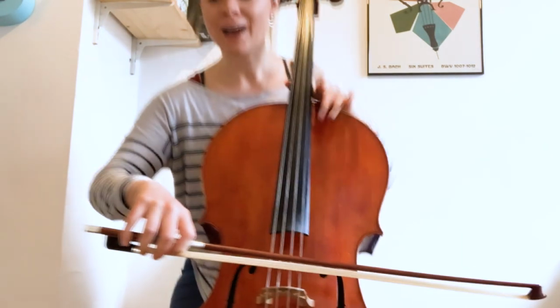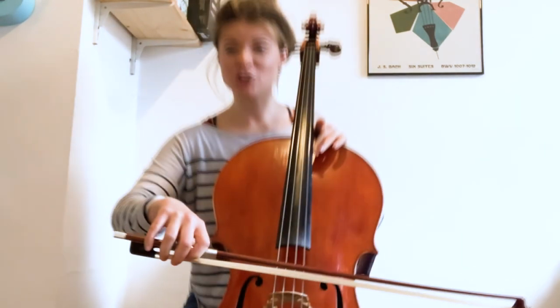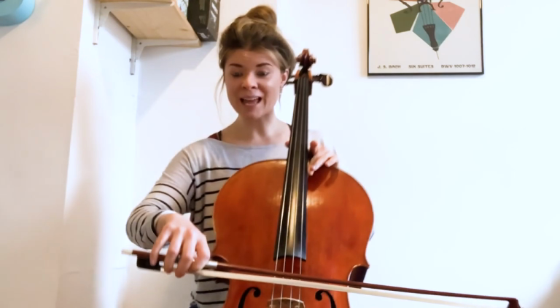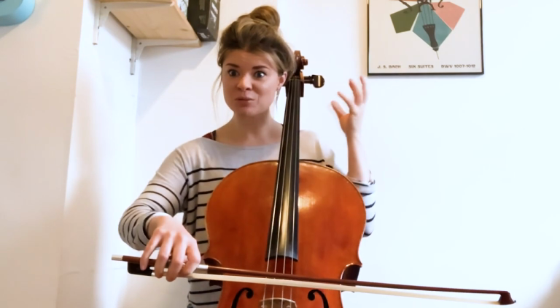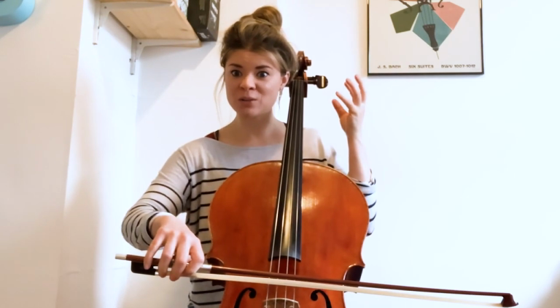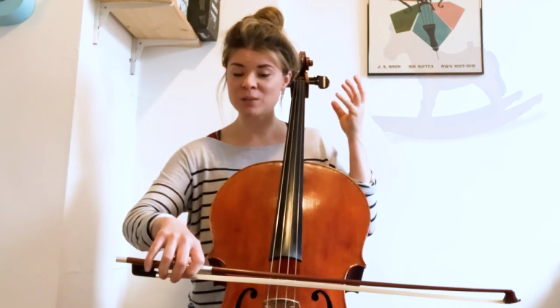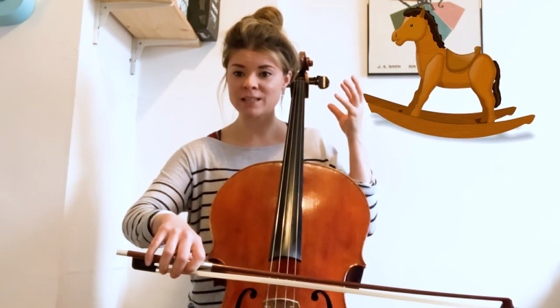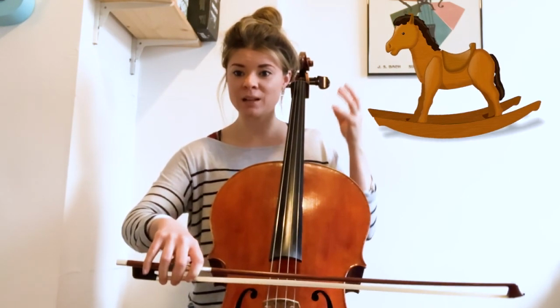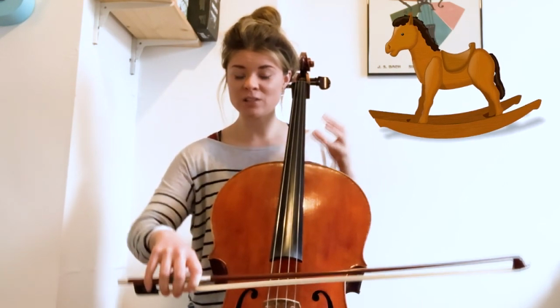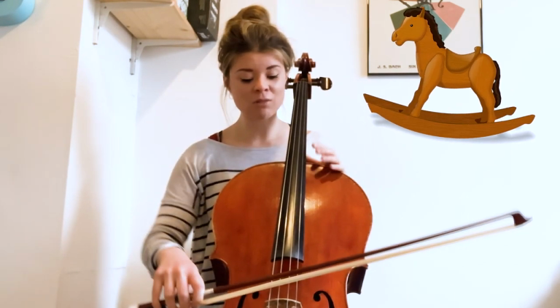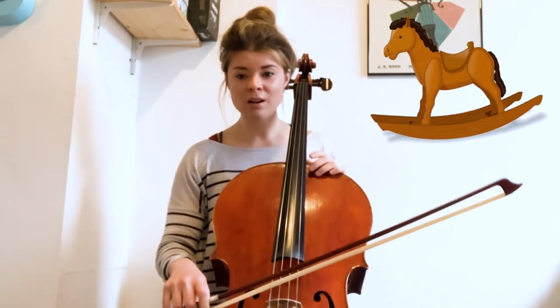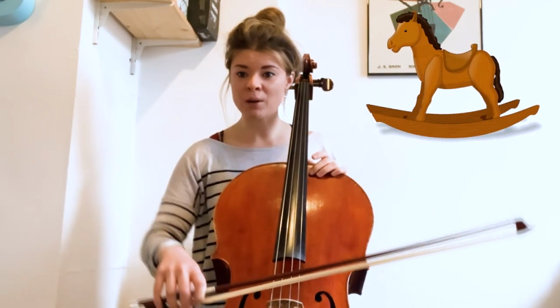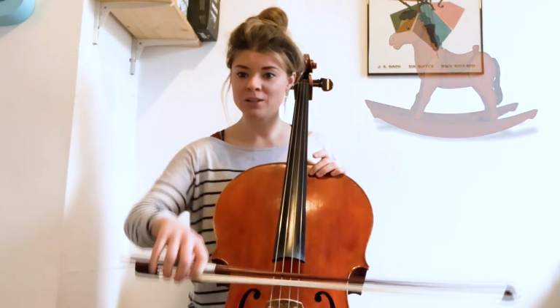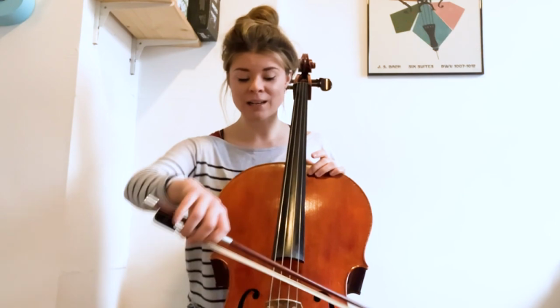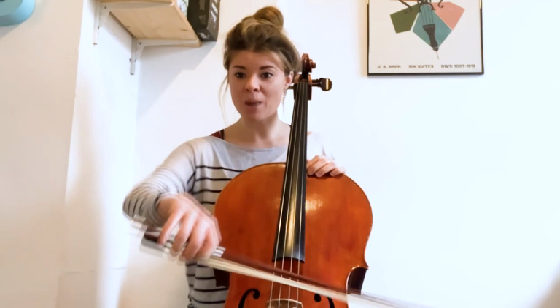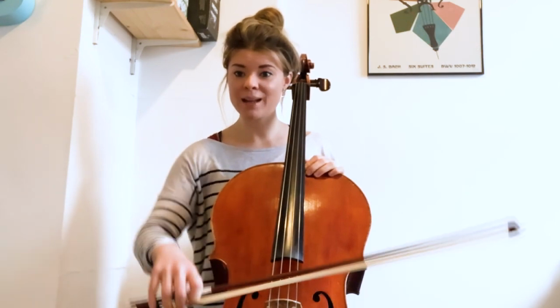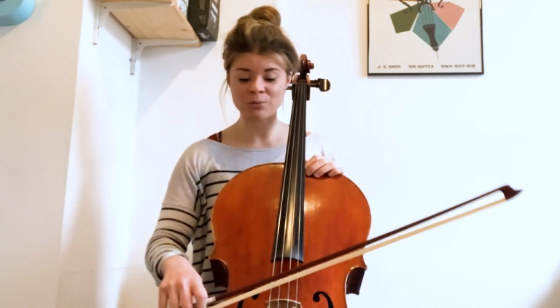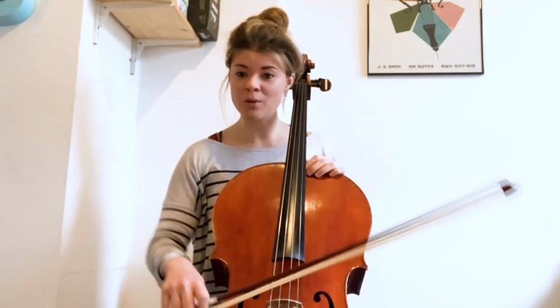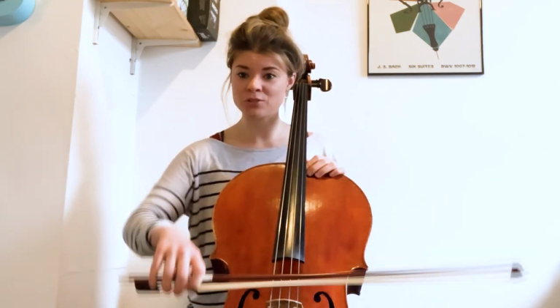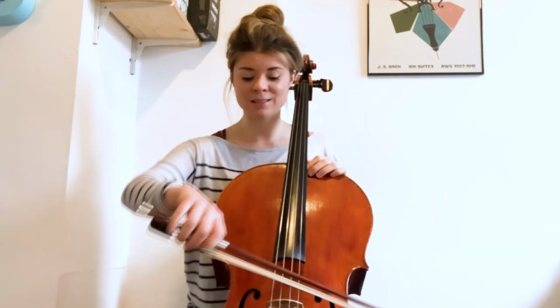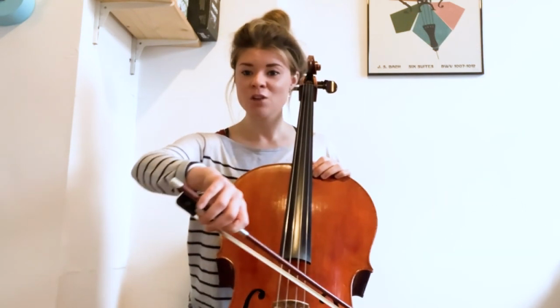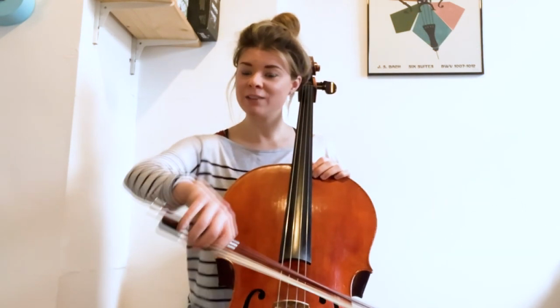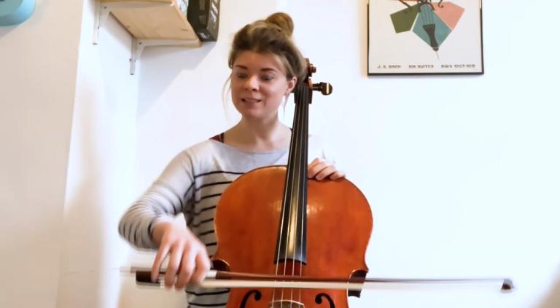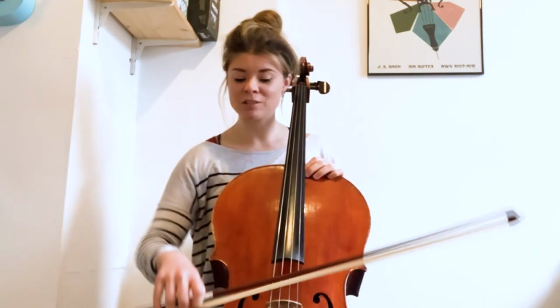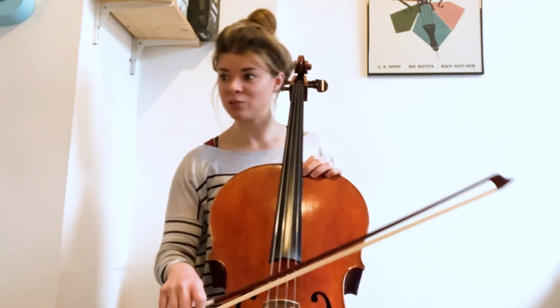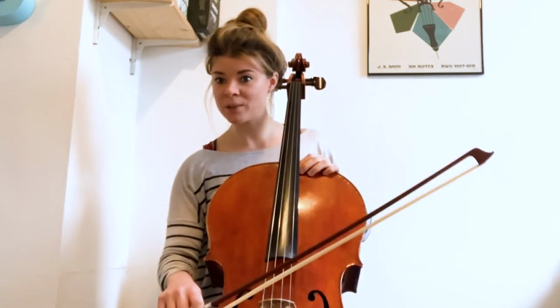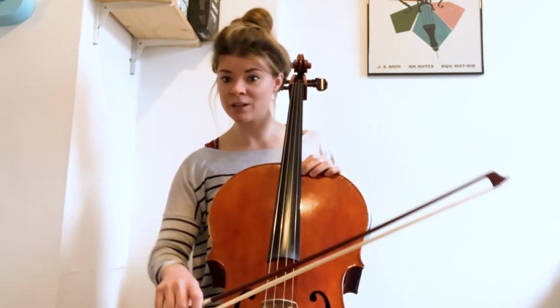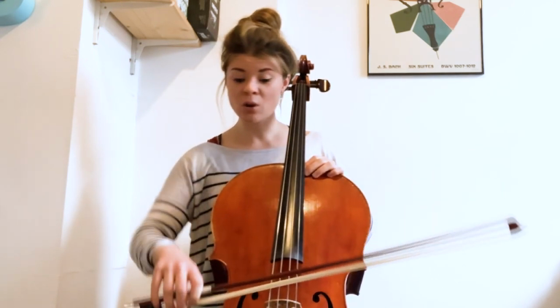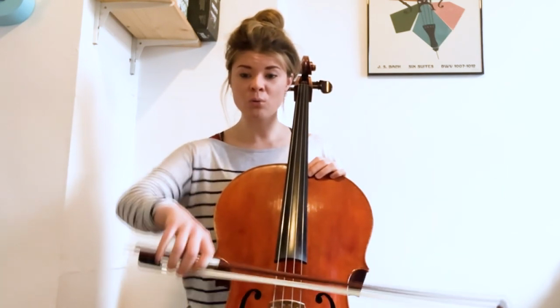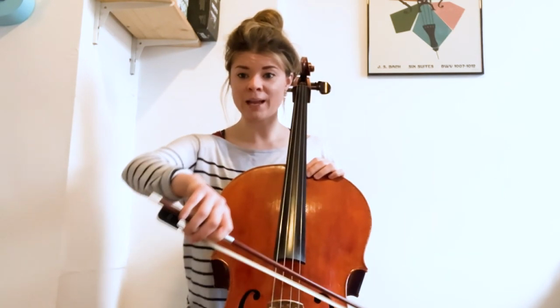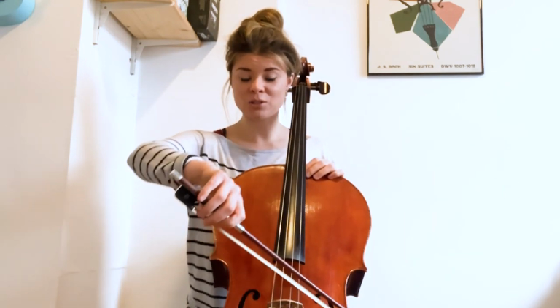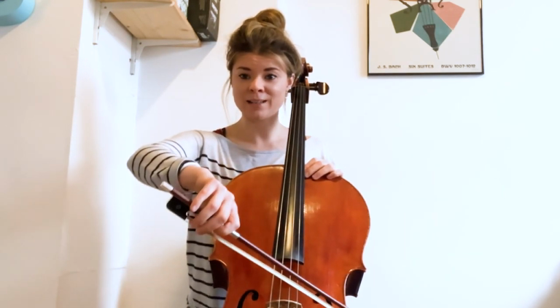Using that image of the rocking horse we just created, we are literally going to rock our bow gently up and down across all four strings, really feeling the difference from being on your lowest string all the way up to your highest.